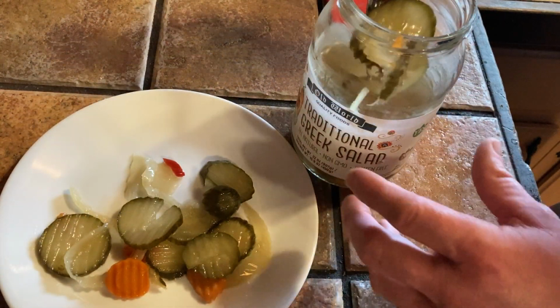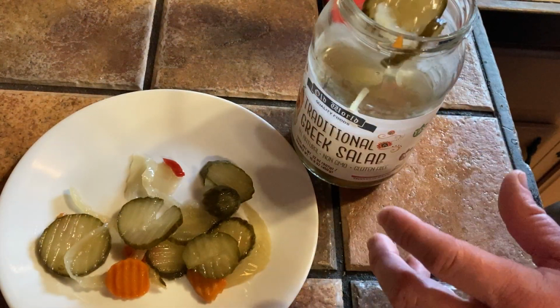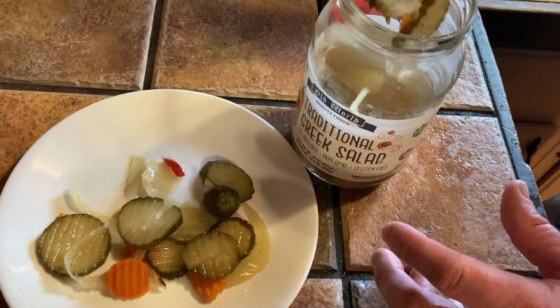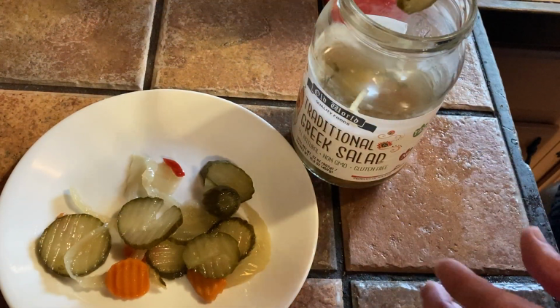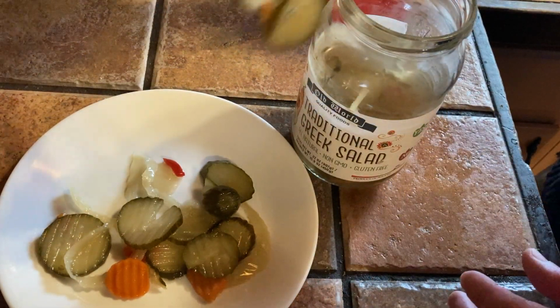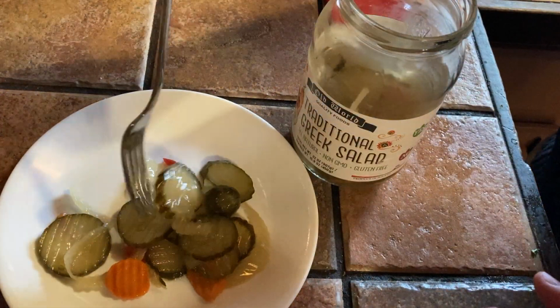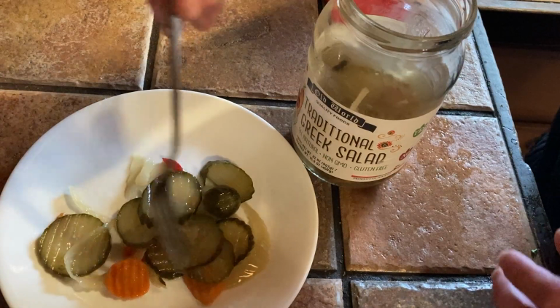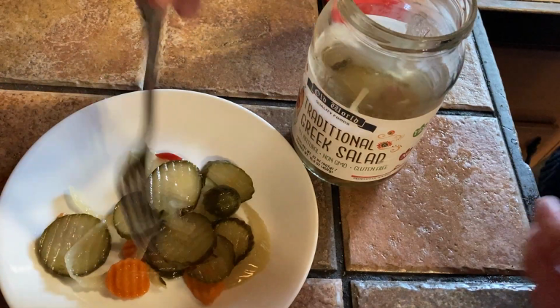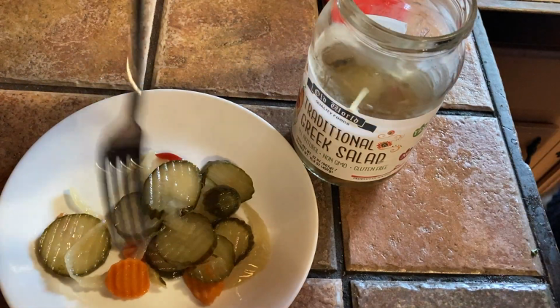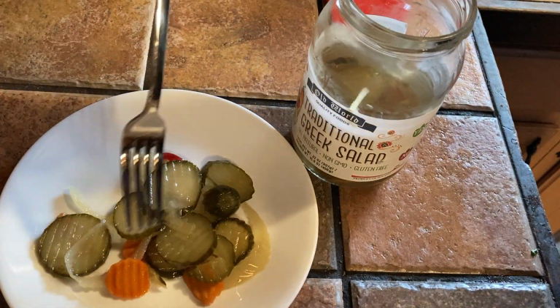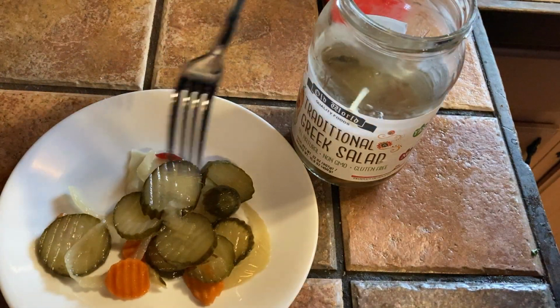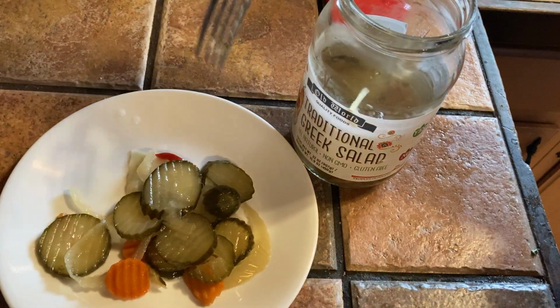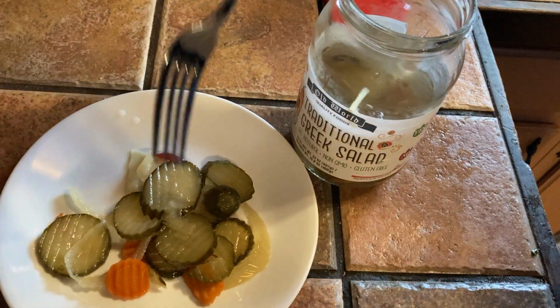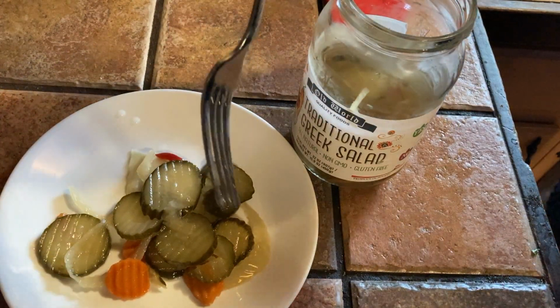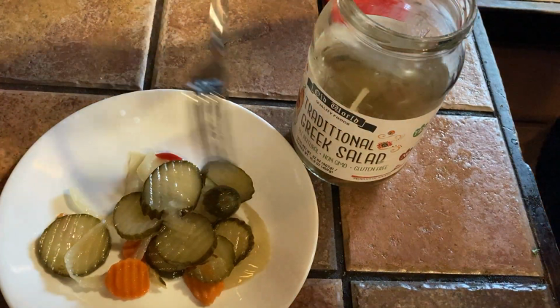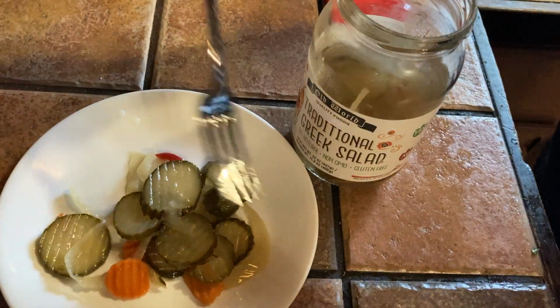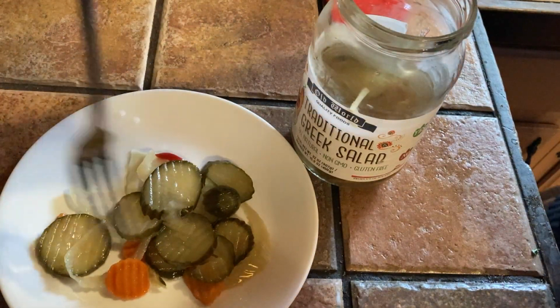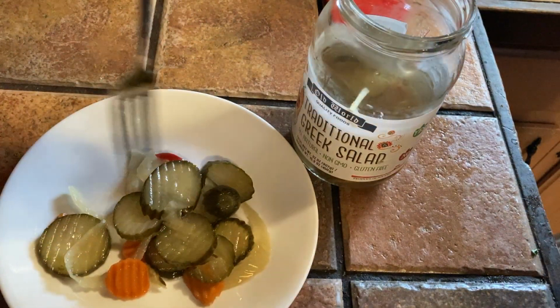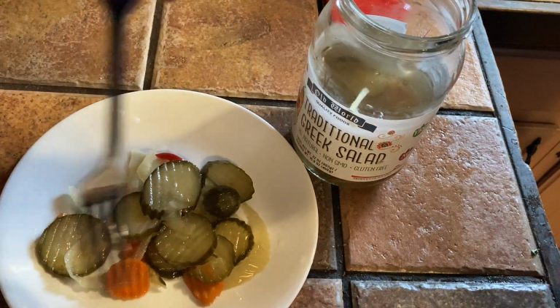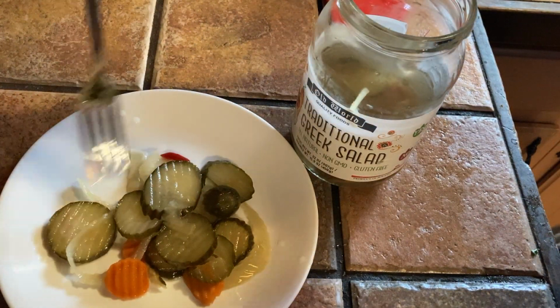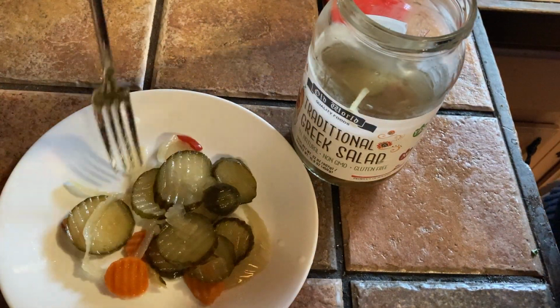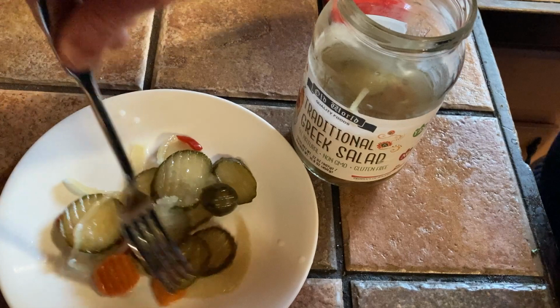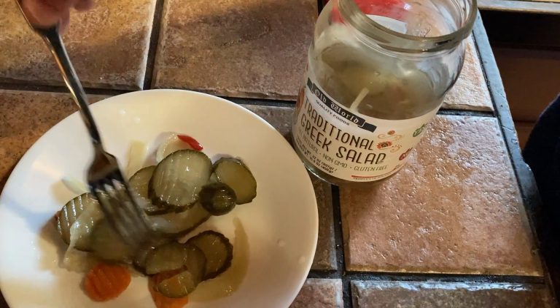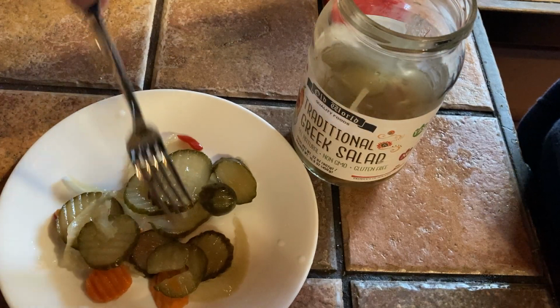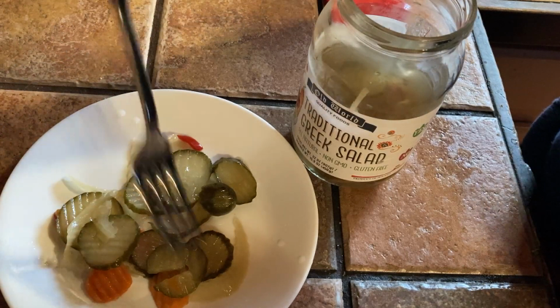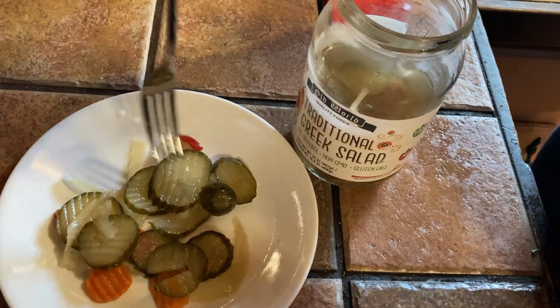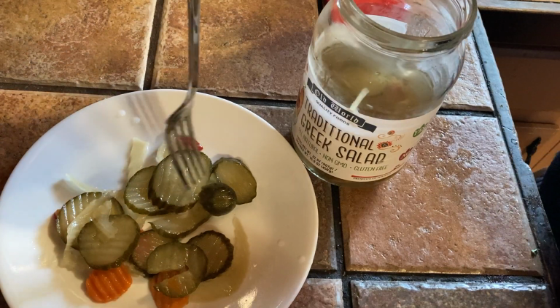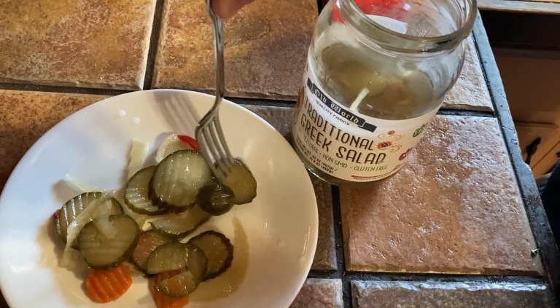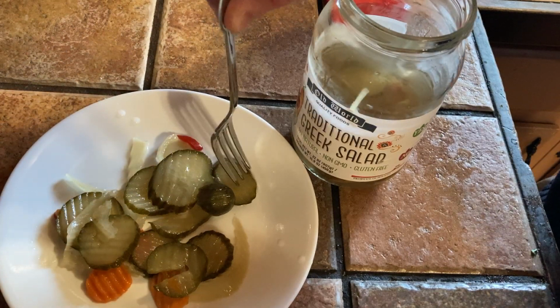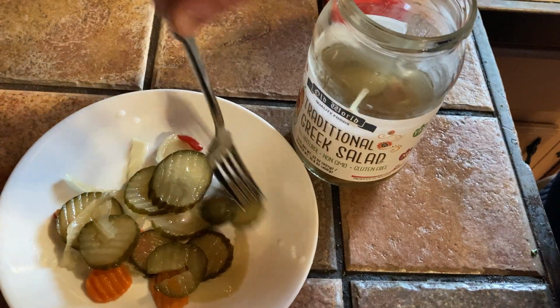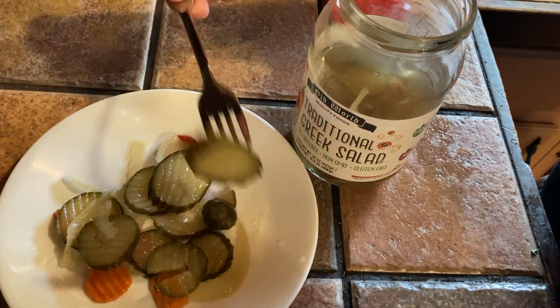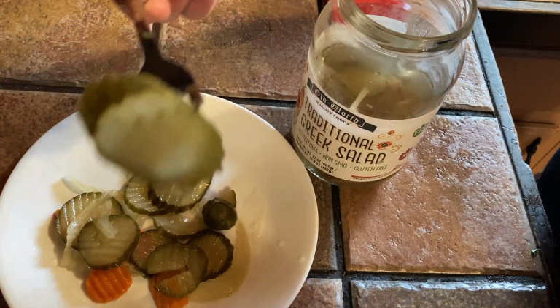This is perfect for a sandwich. You can put this on a sandwich with bread and ham and cheese. It's just a nice topping. Throw some mustard on there and you're good to go.